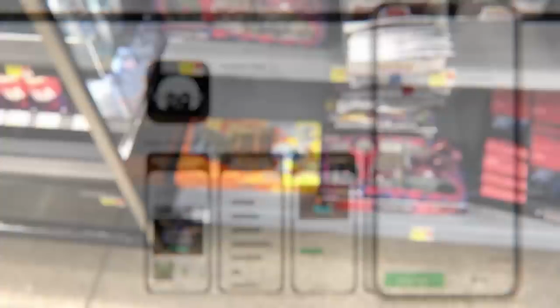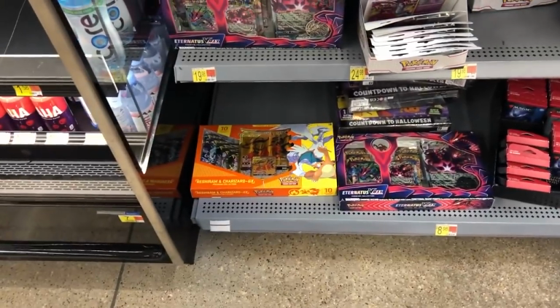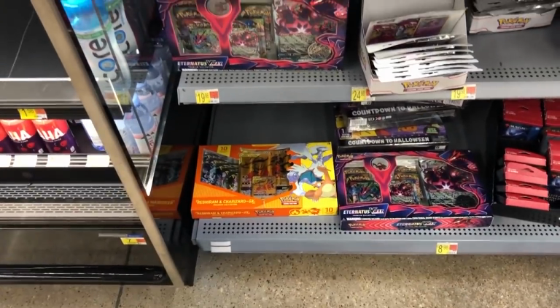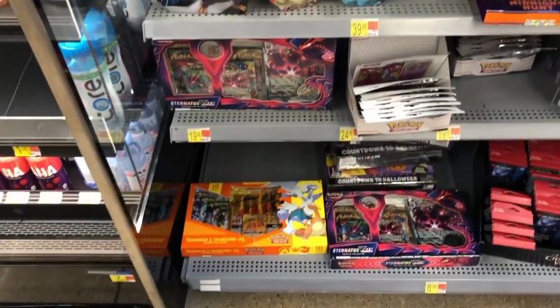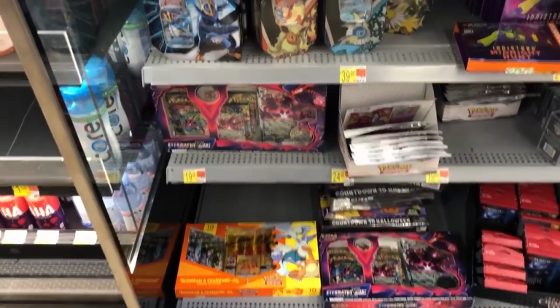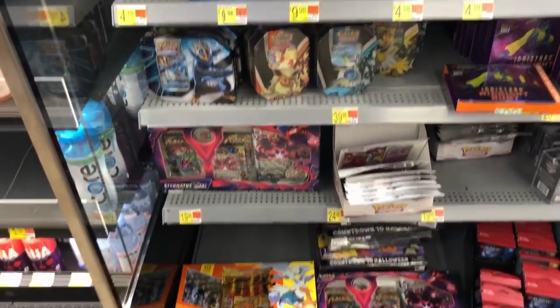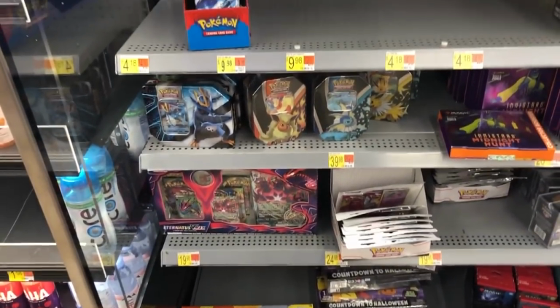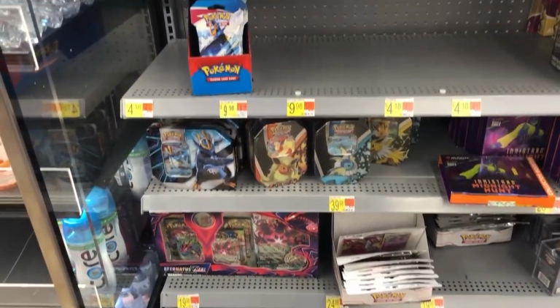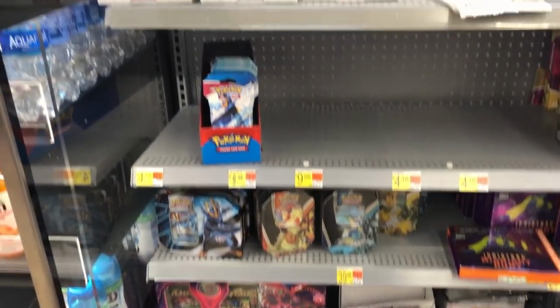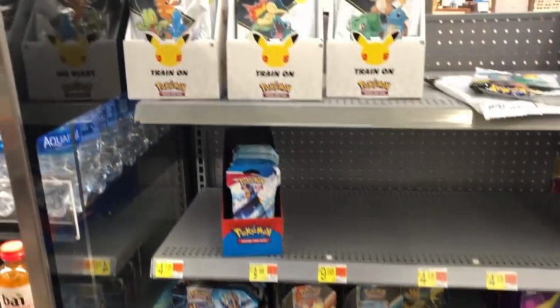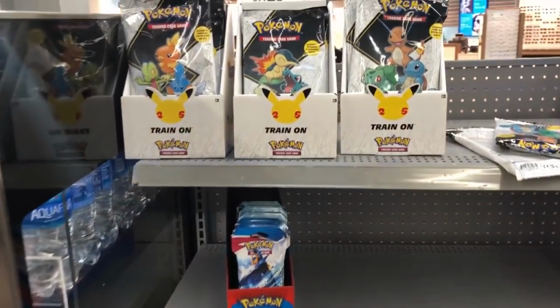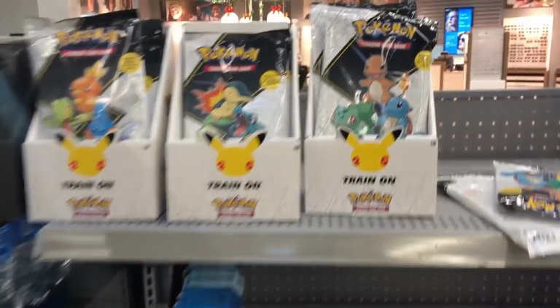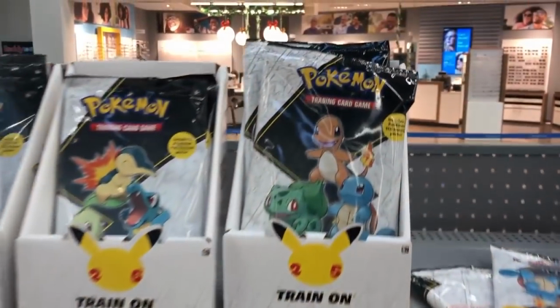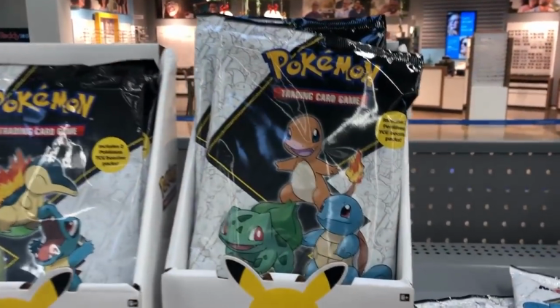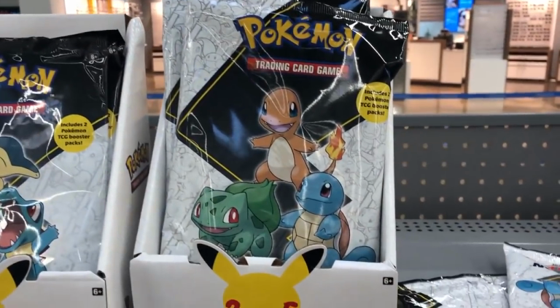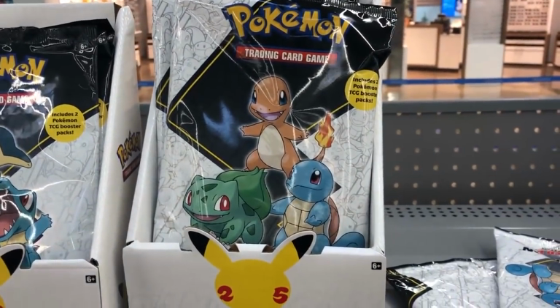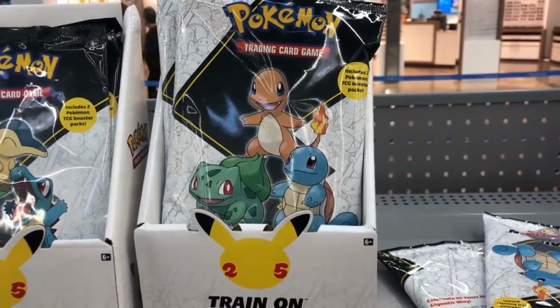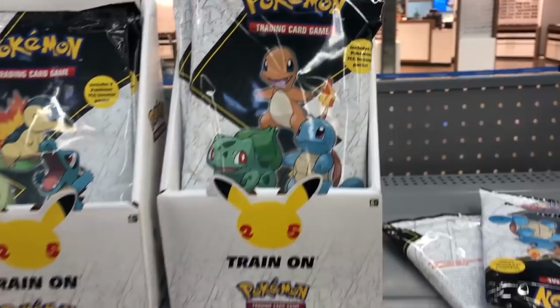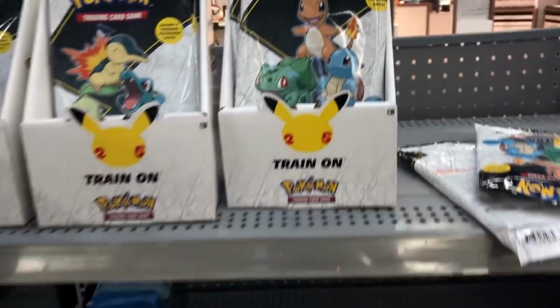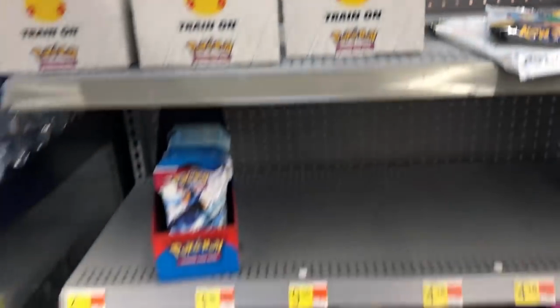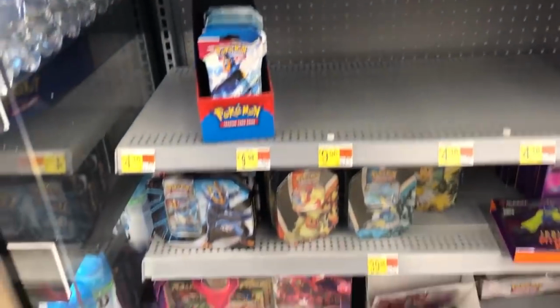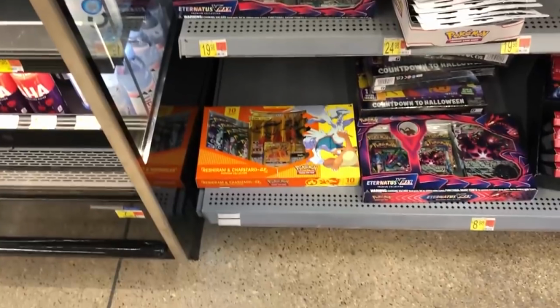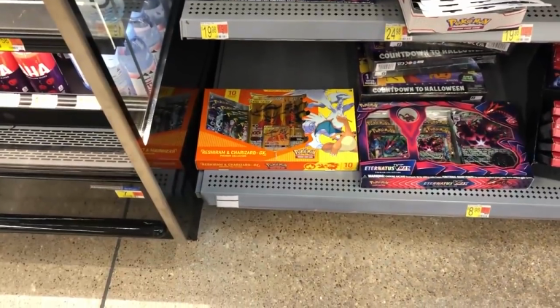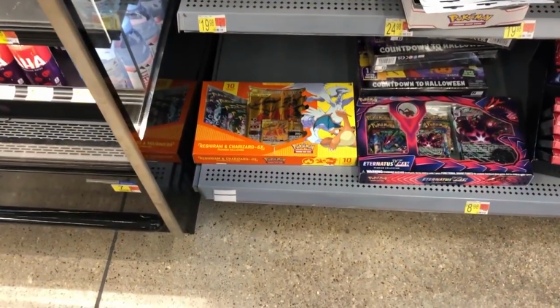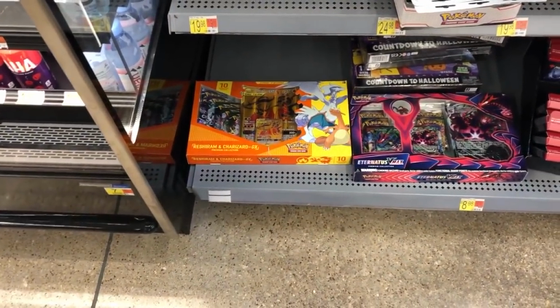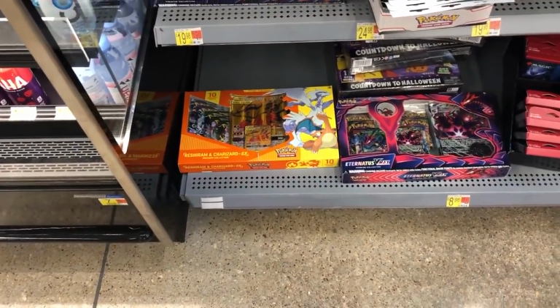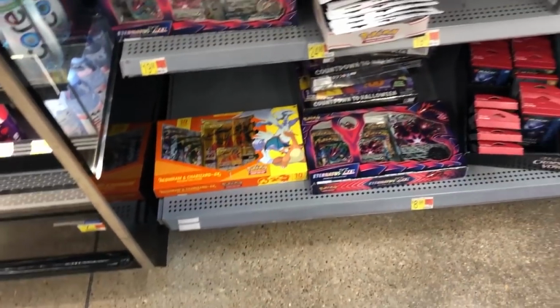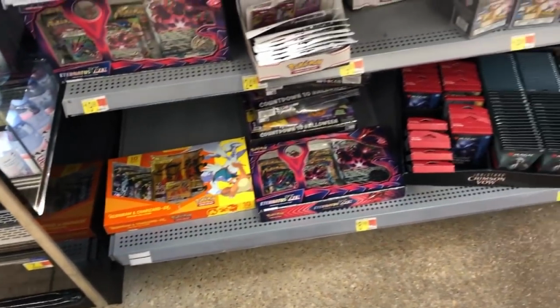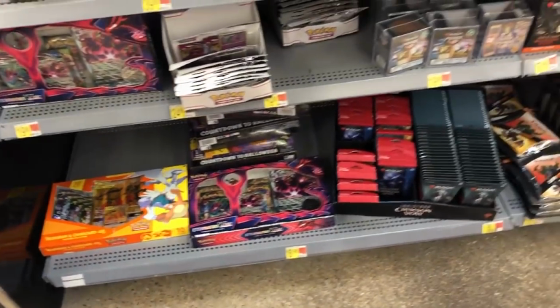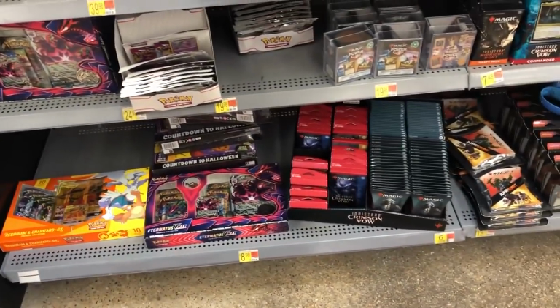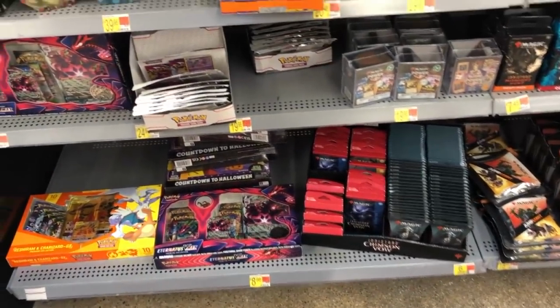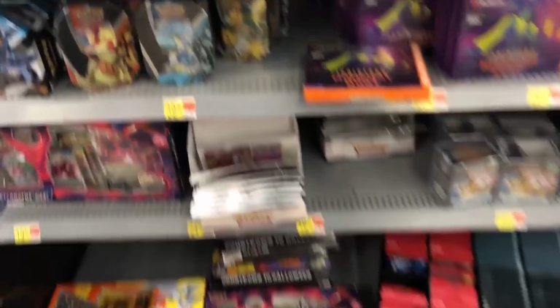Believe it or not, this store has not carried Pokemon in forever. Look, we've got the Kanto First Partners Pack, which I don't have. That Reshiram and Charizard GX pack, which I don't have either. Here we've got some Fusion Strike.